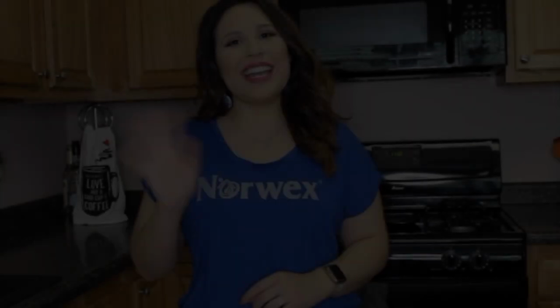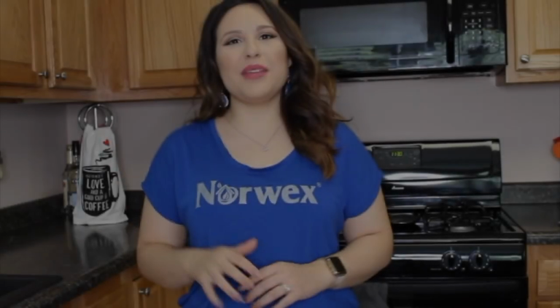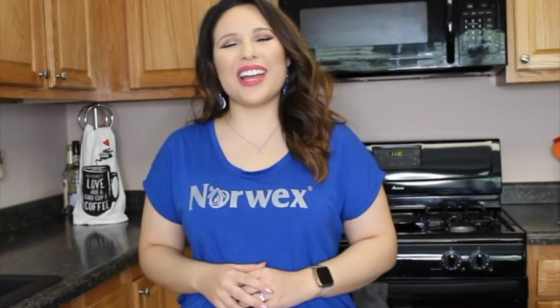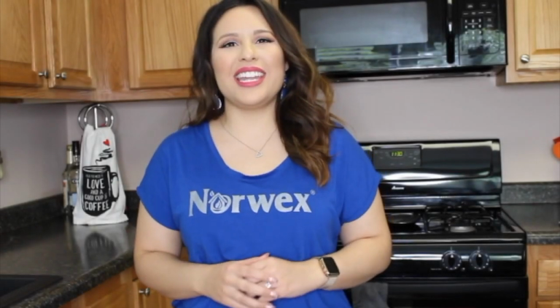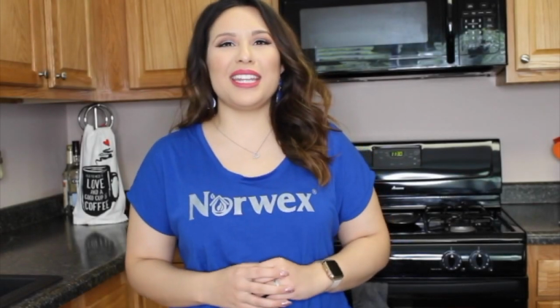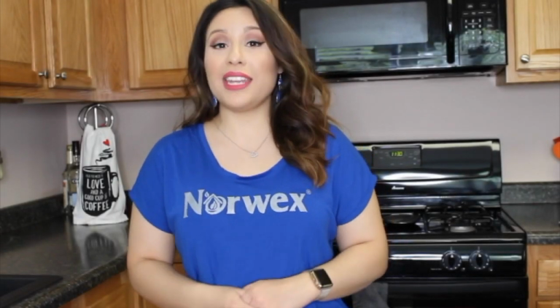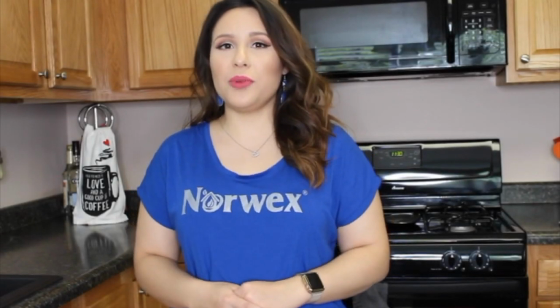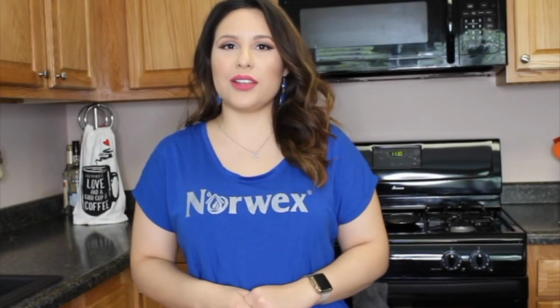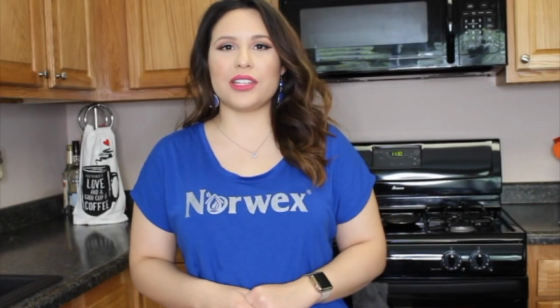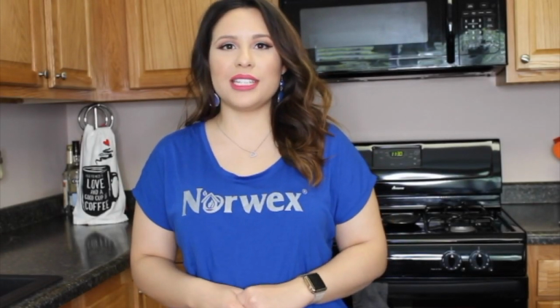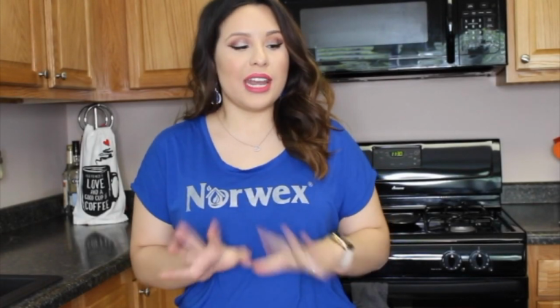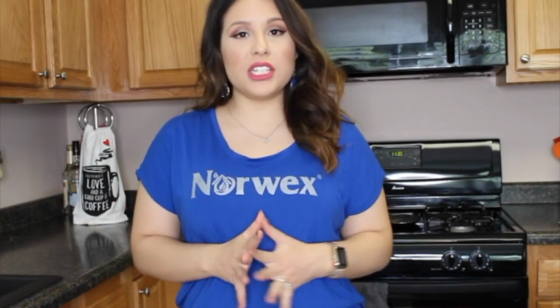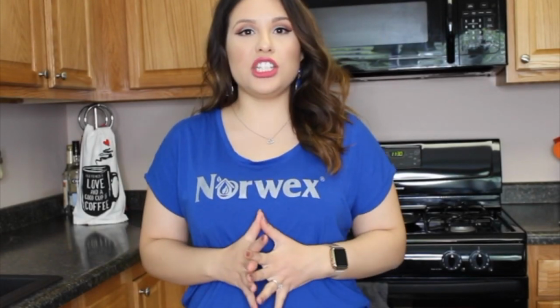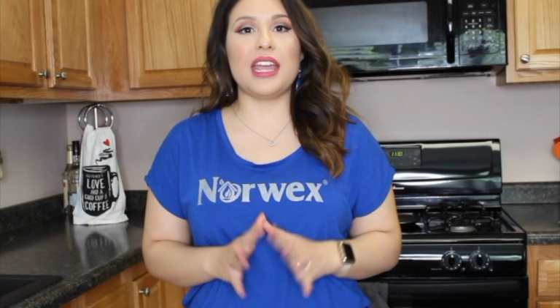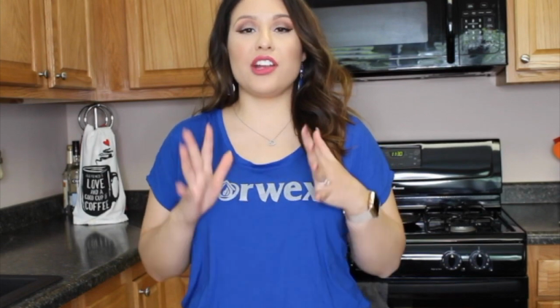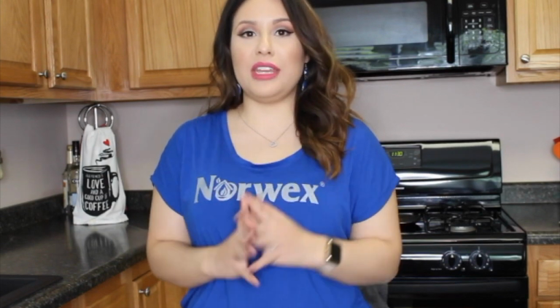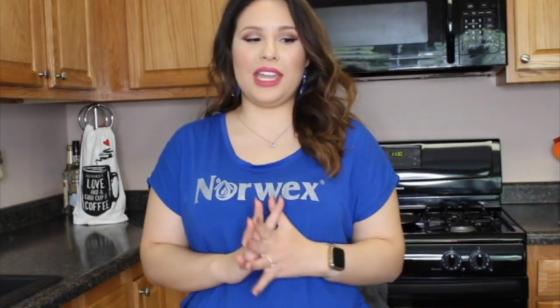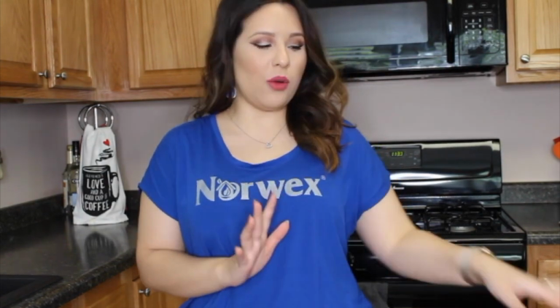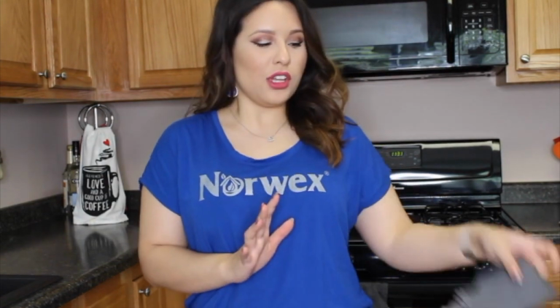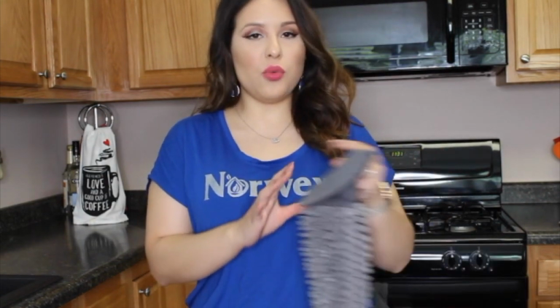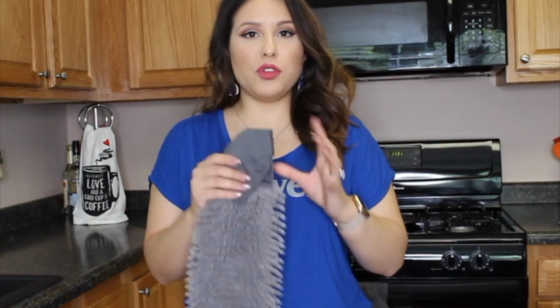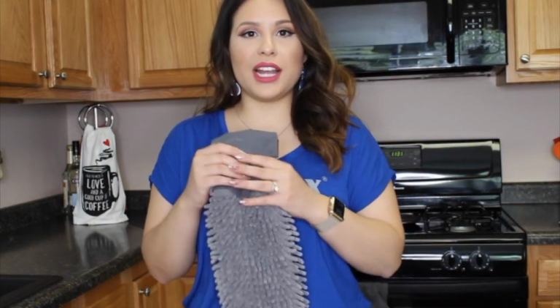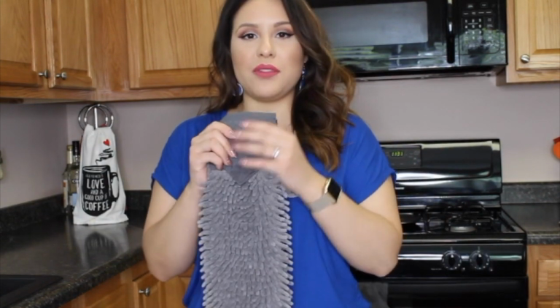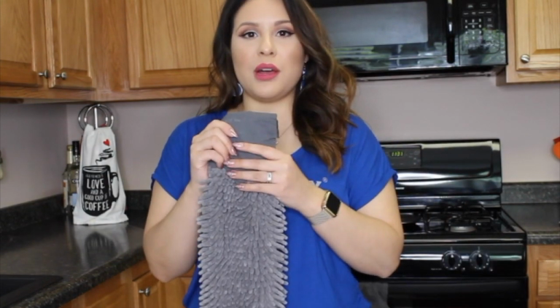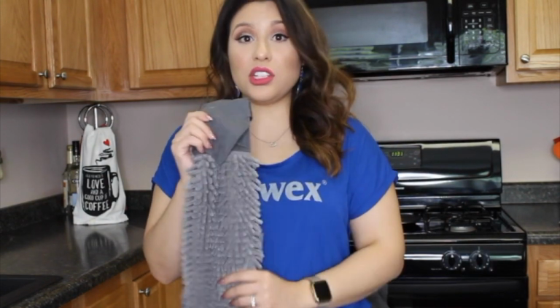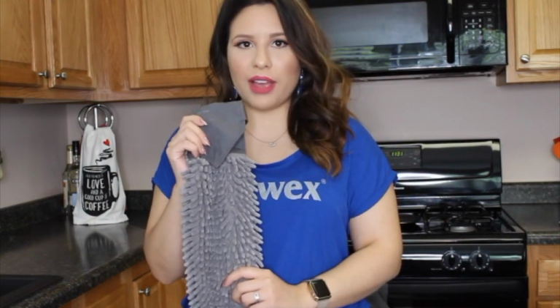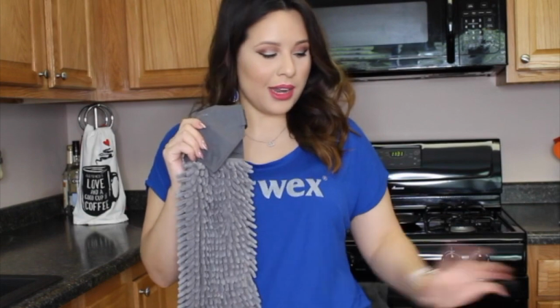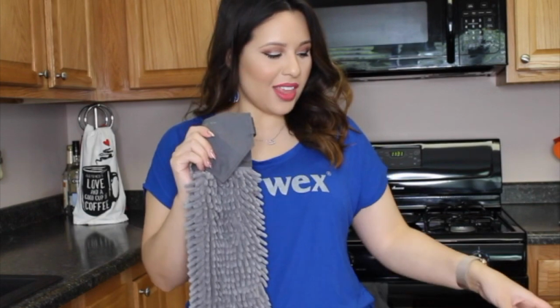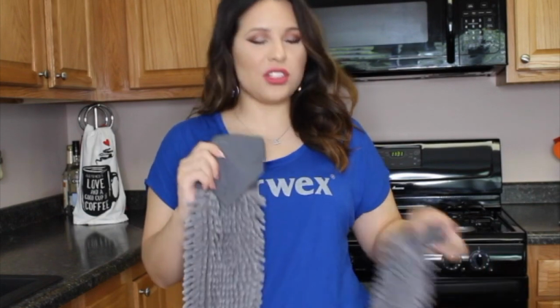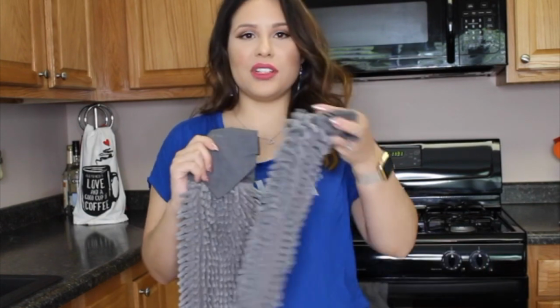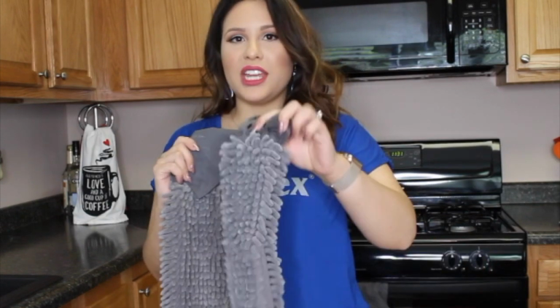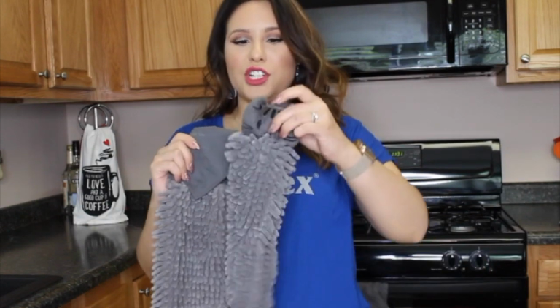Hi guys, my name is Jacqueline and I'm an independent Norwex sales consultant. I wanted to talk to you today about our chenille hand towel. We have a few different kinds — we have this nice graphite one and then we also have a little kids version.